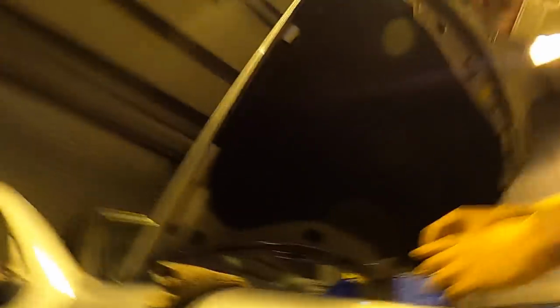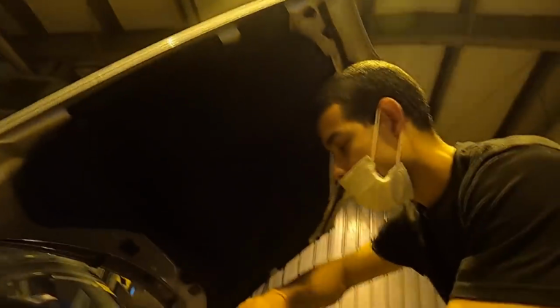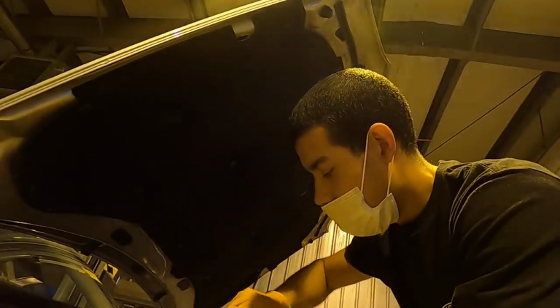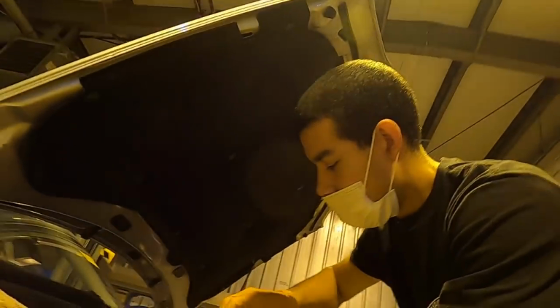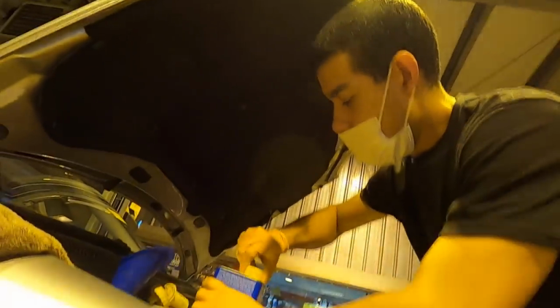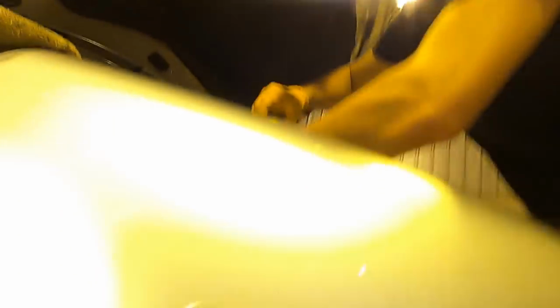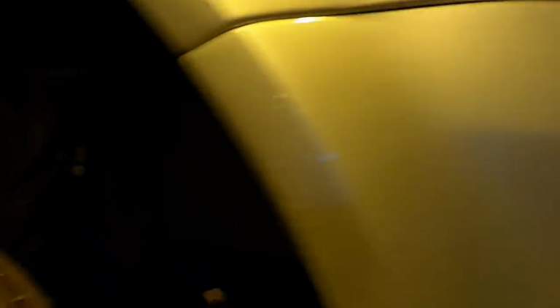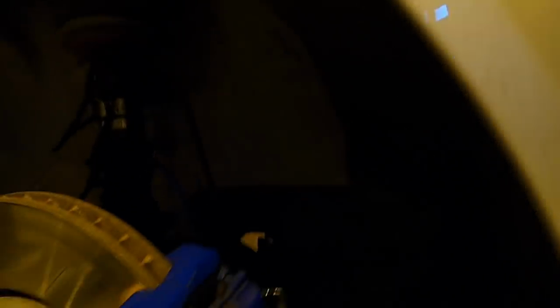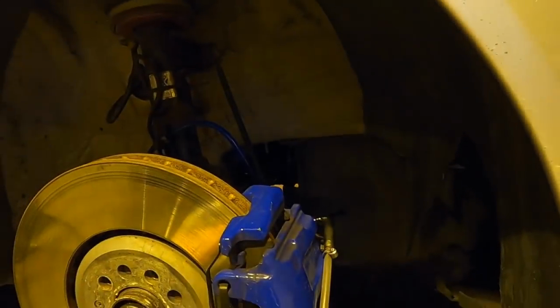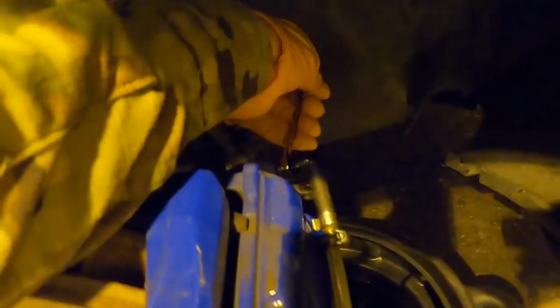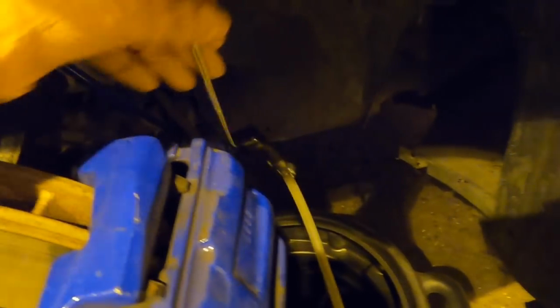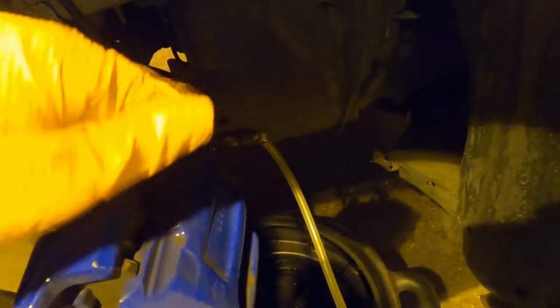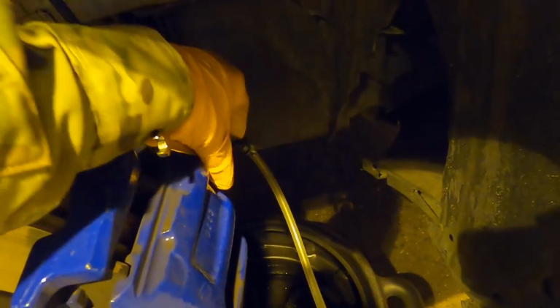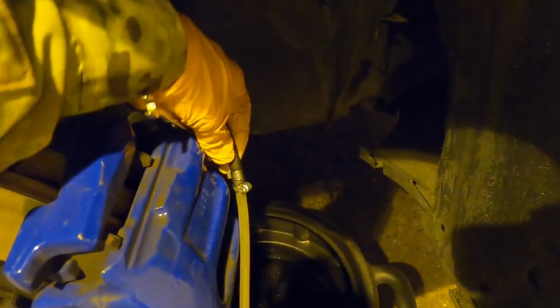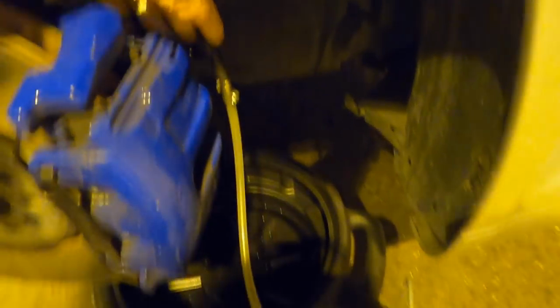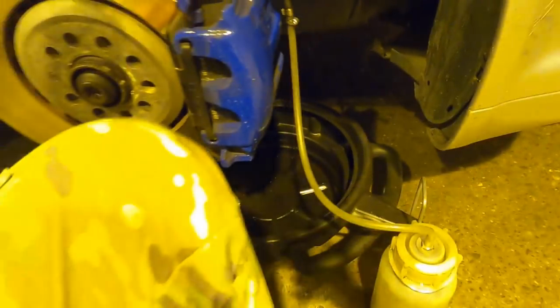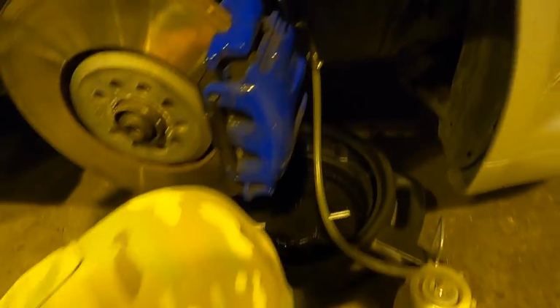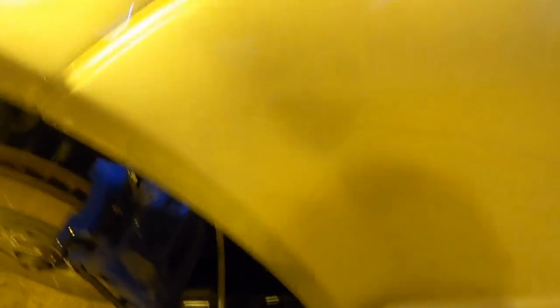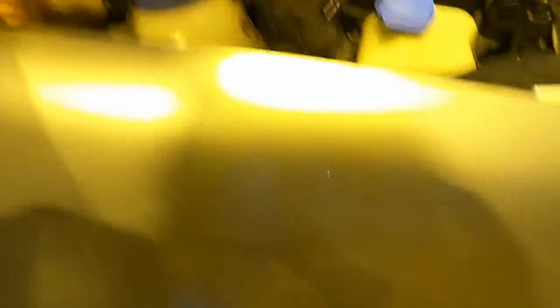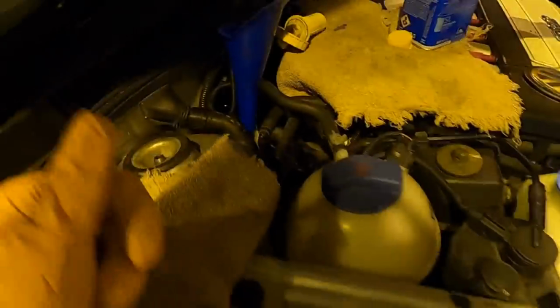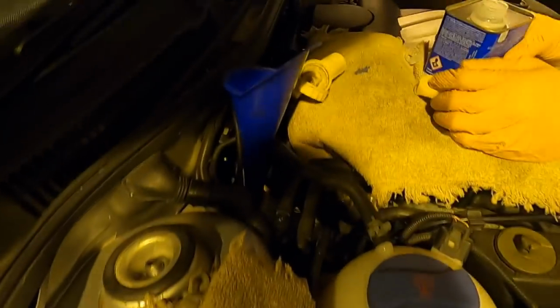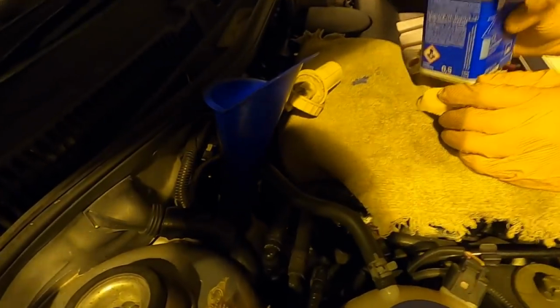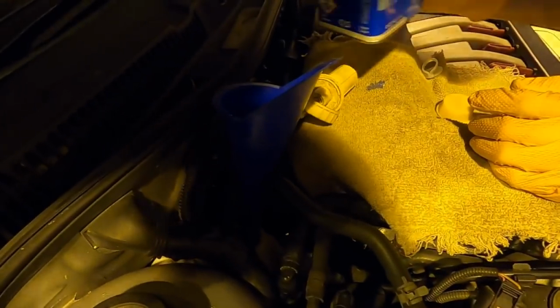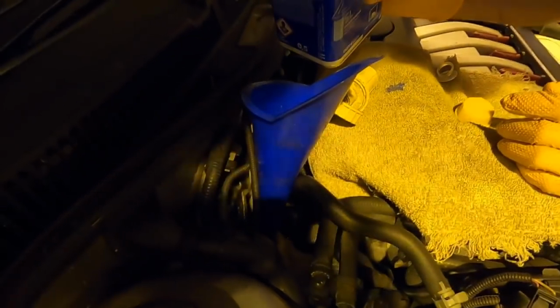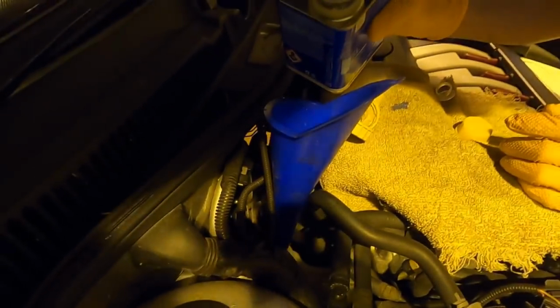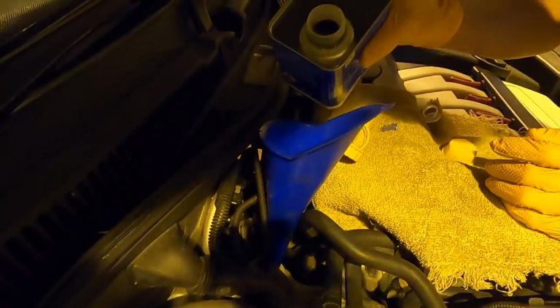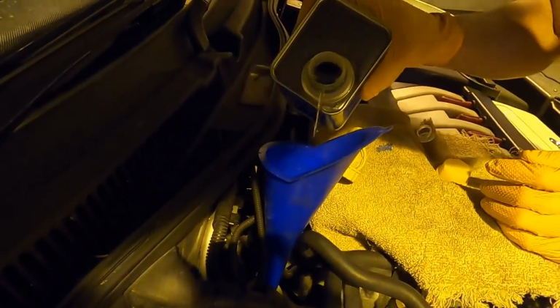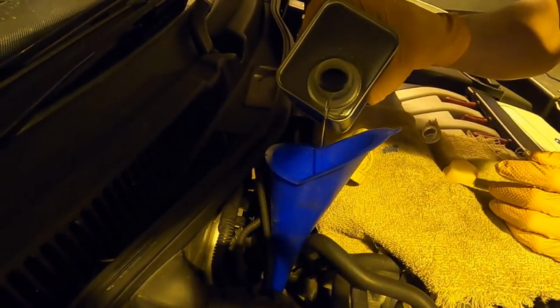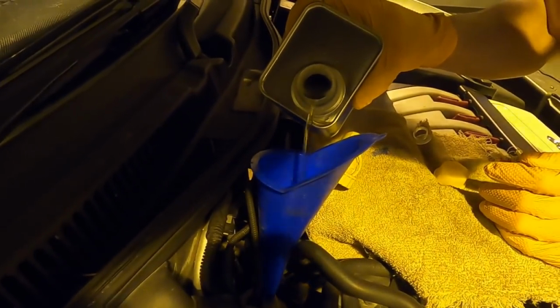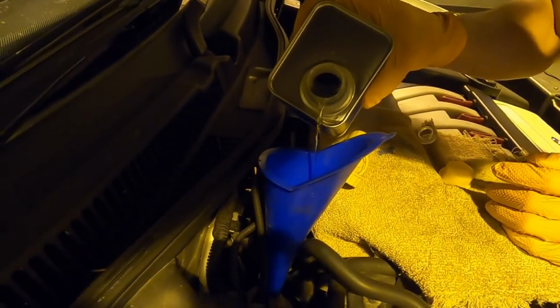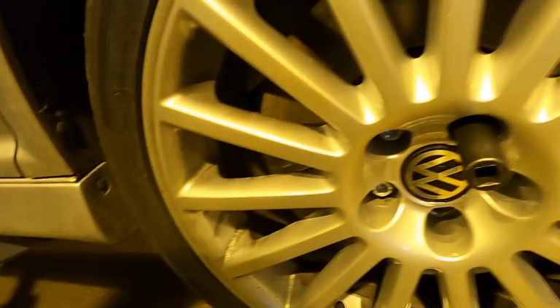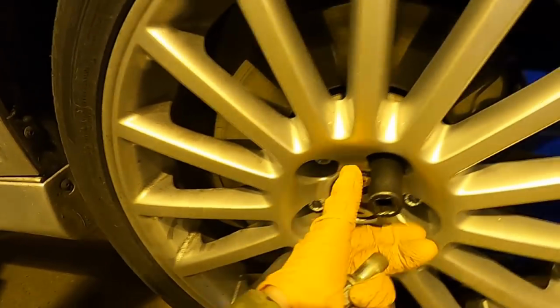Round two. Ready? Yep. Open. Open. We're good to go.